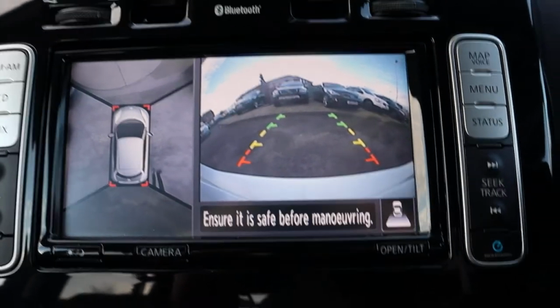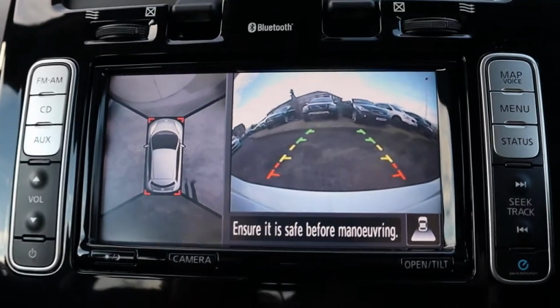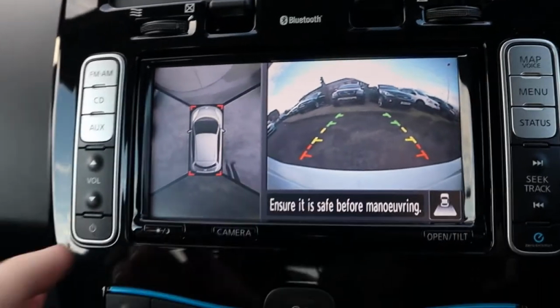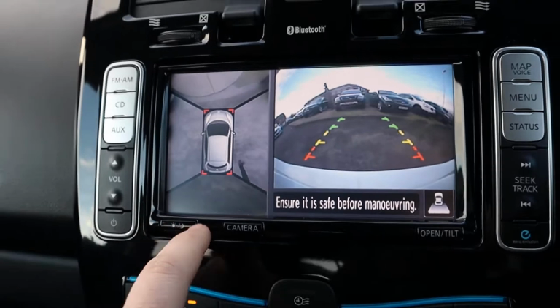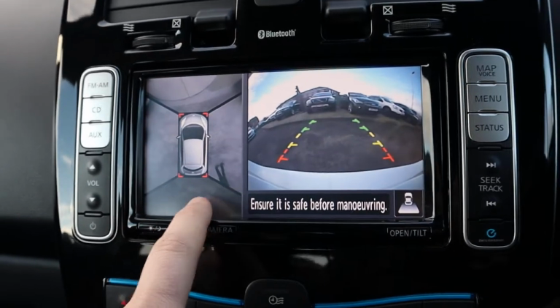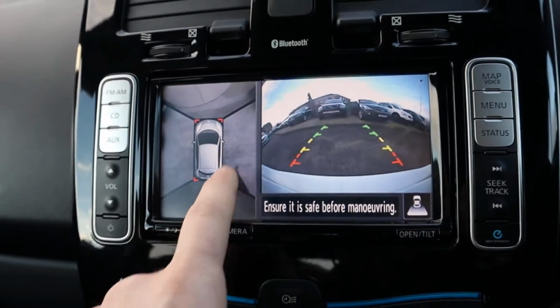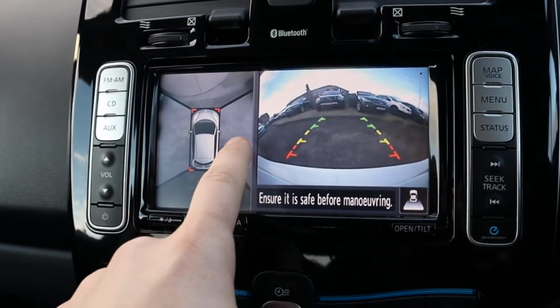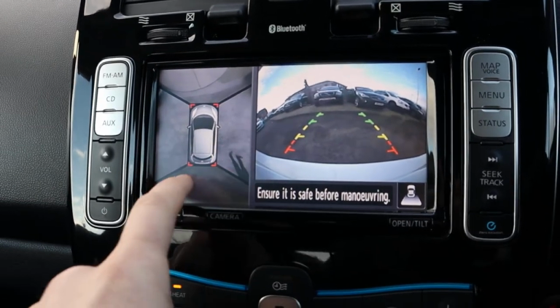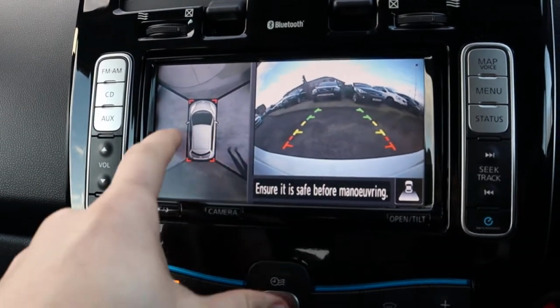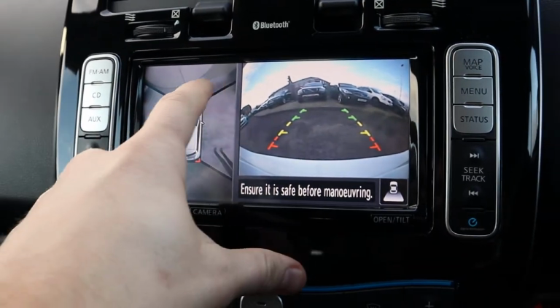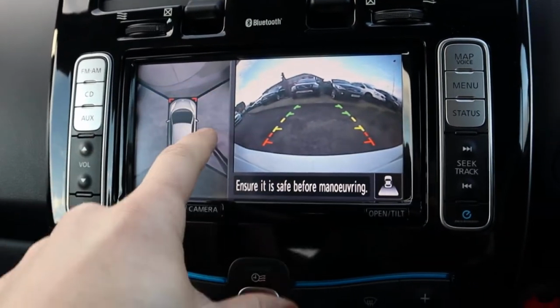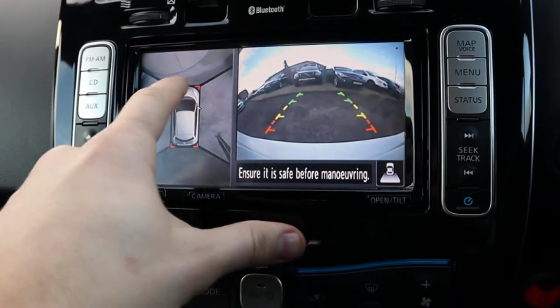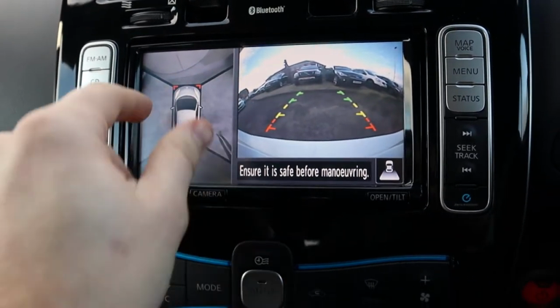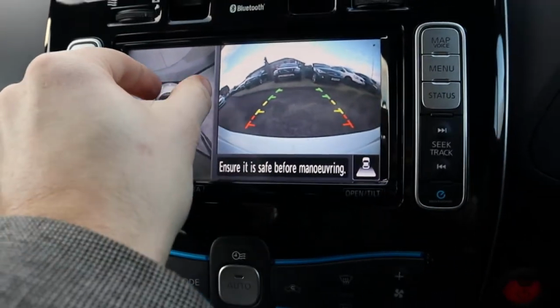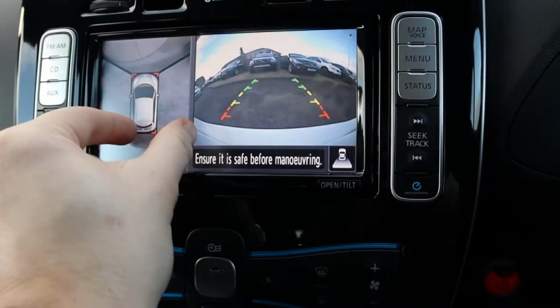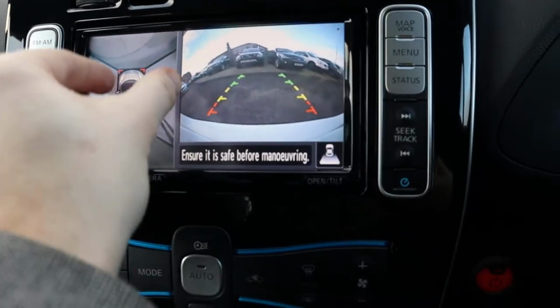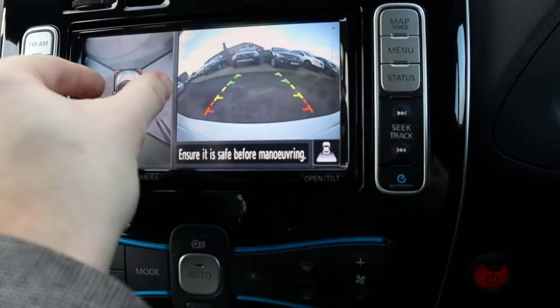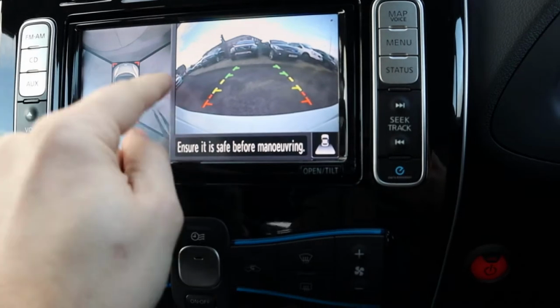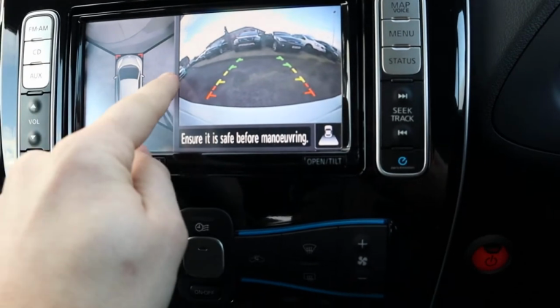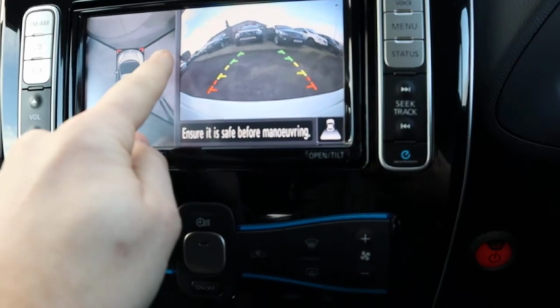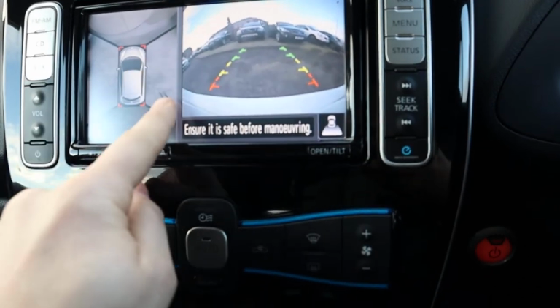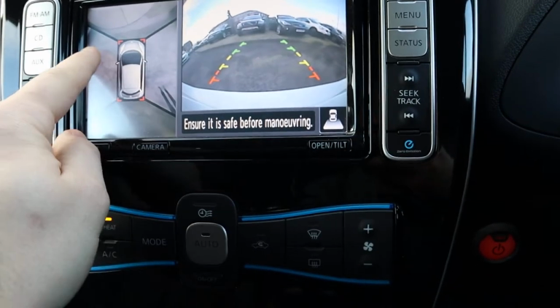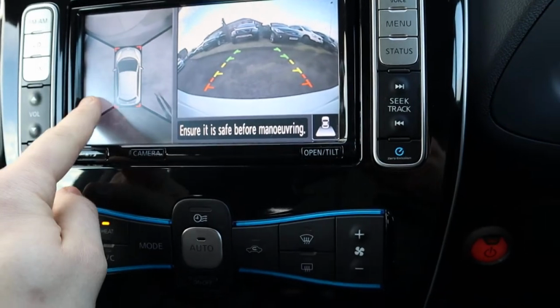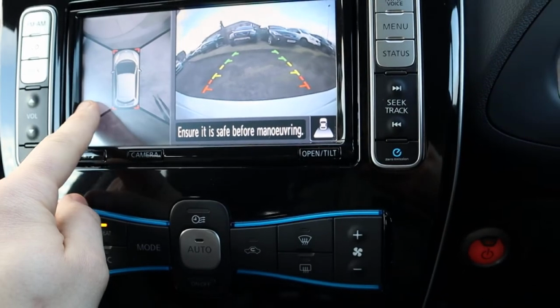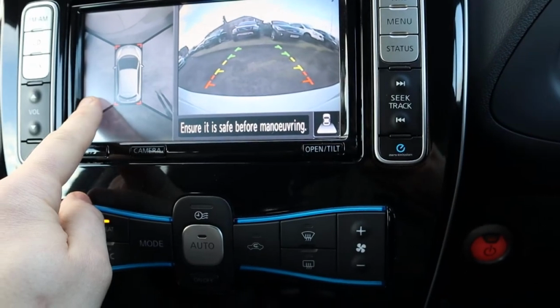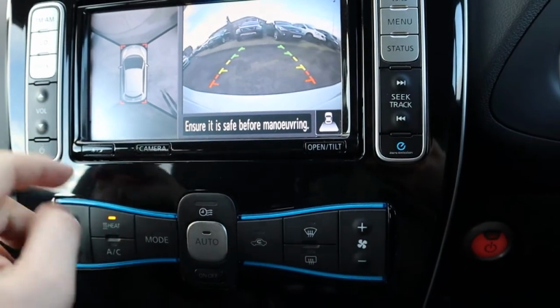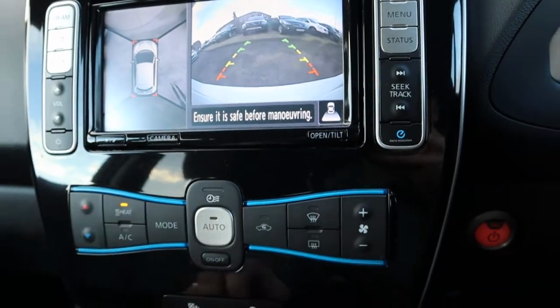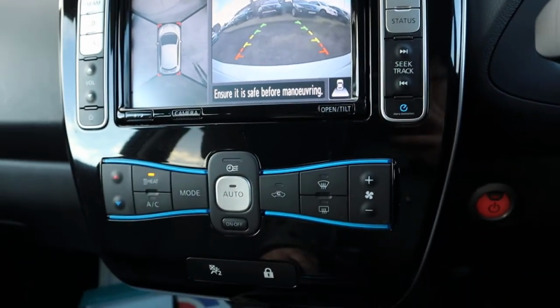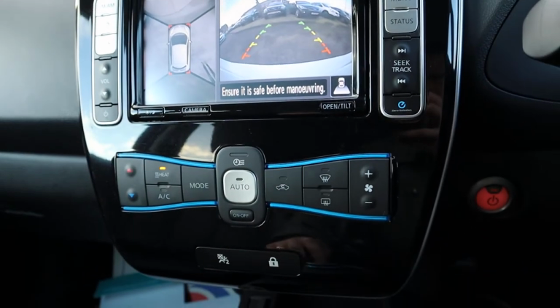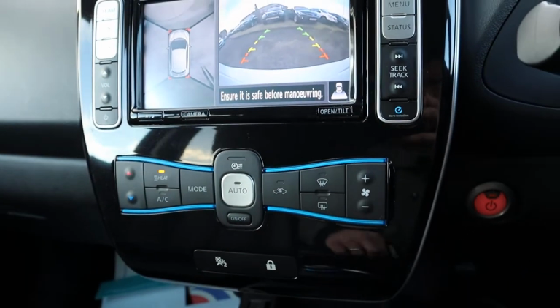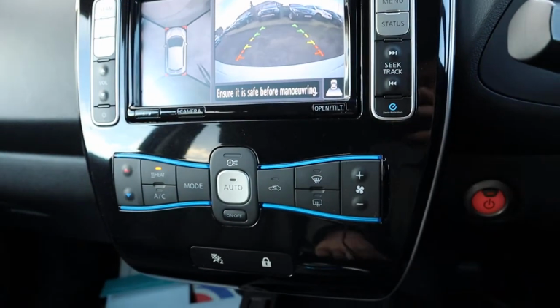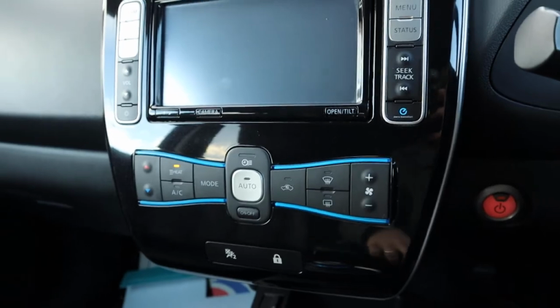So let's say you're at the supermarket or in a lay-by trying to park in a bay — the camera lets you see the car next to you and gives you a good idea of where you are.